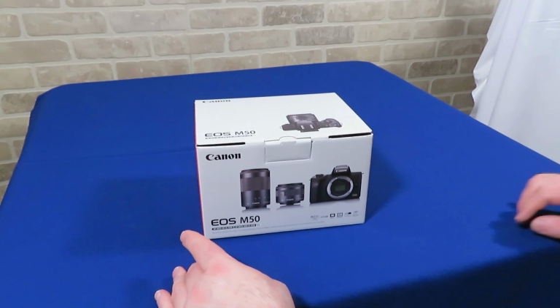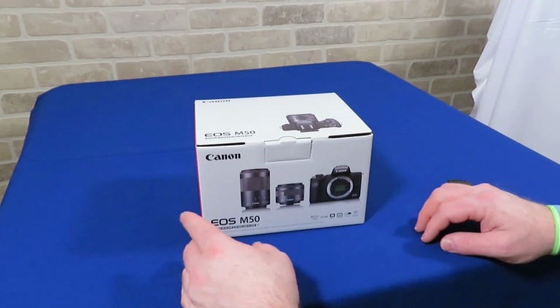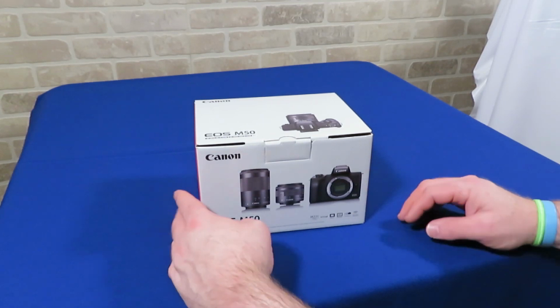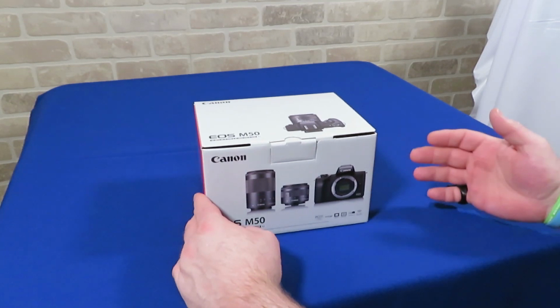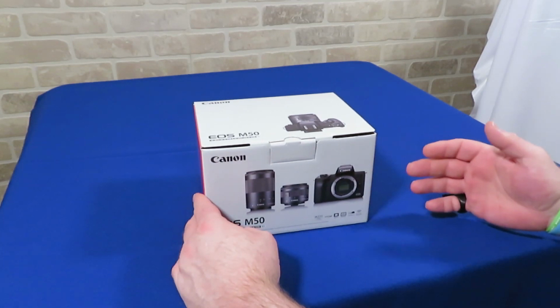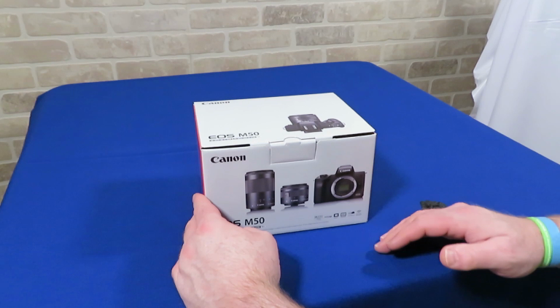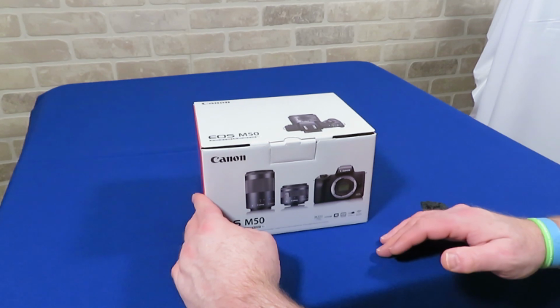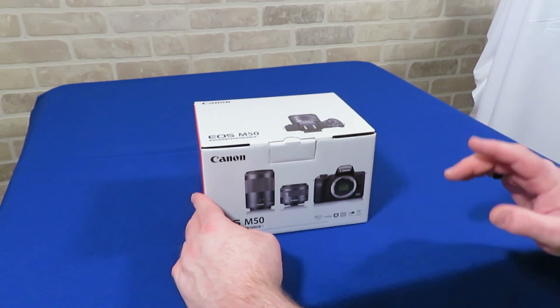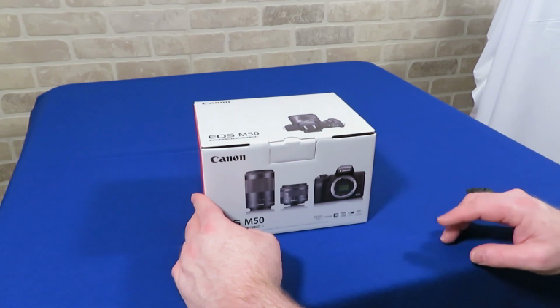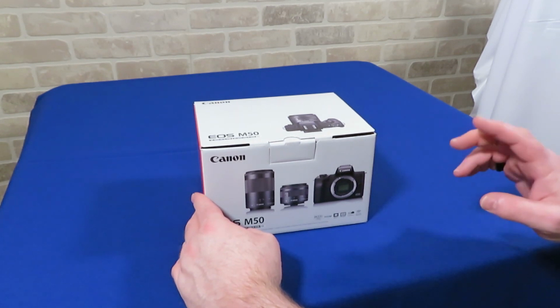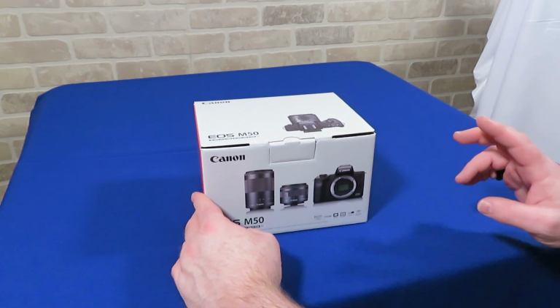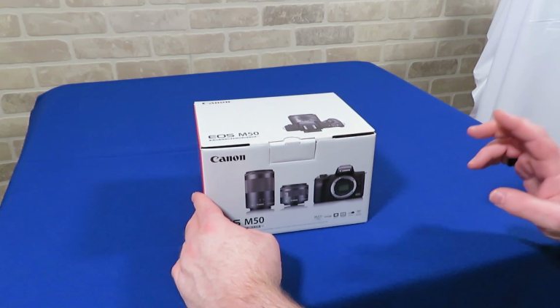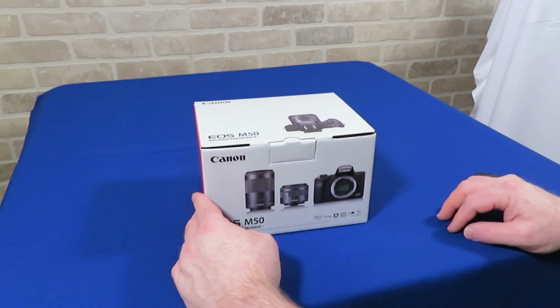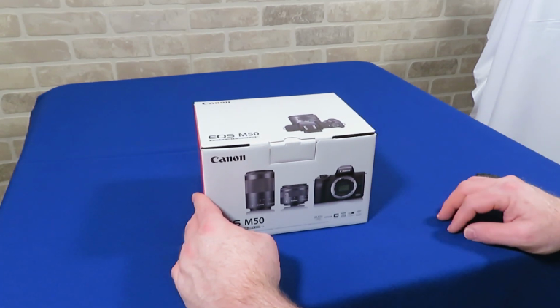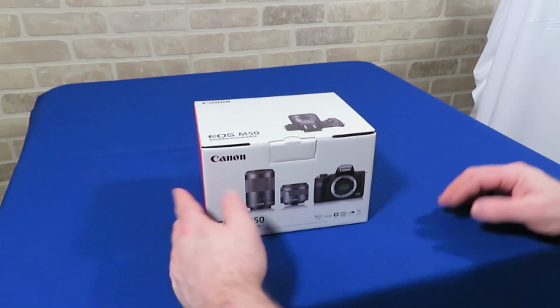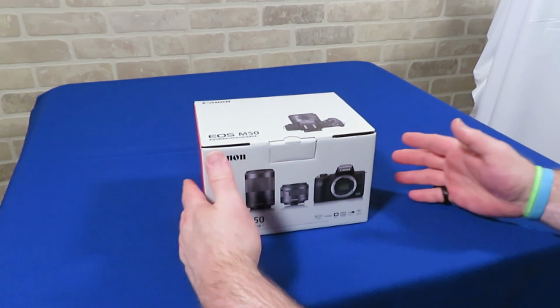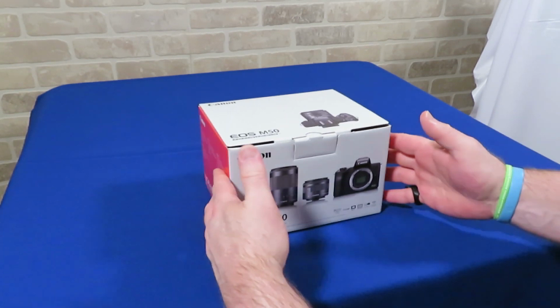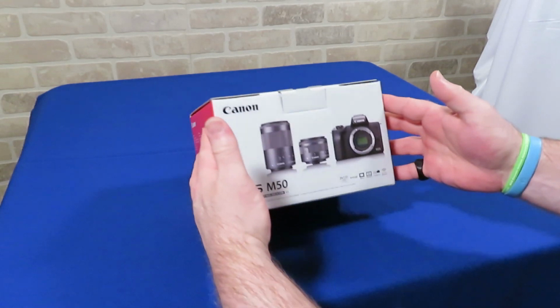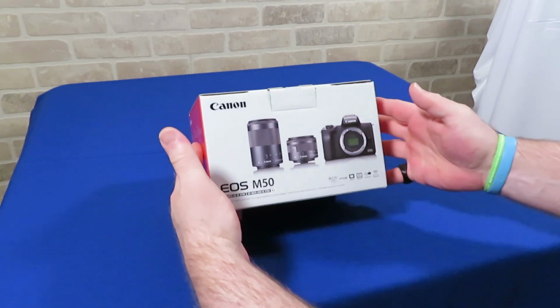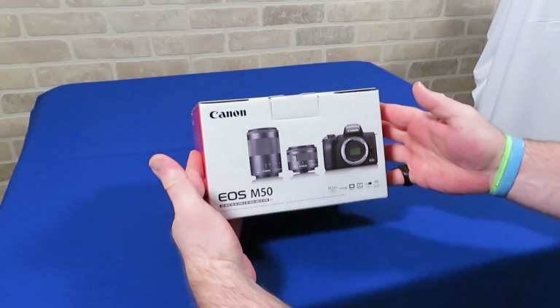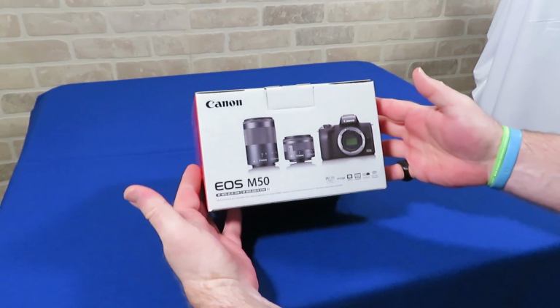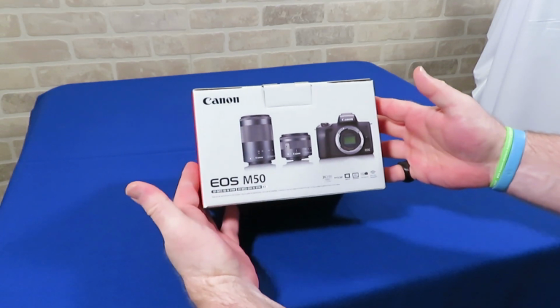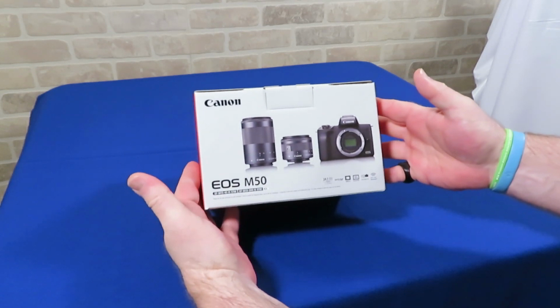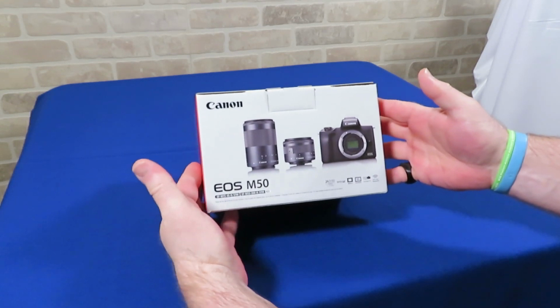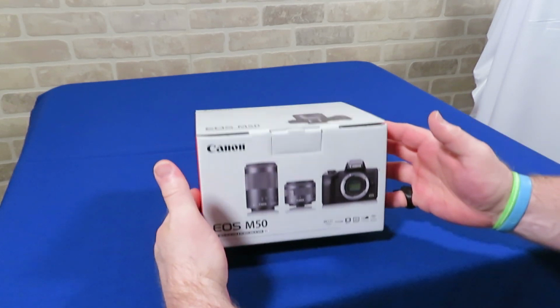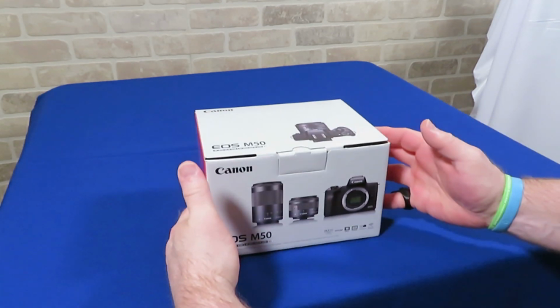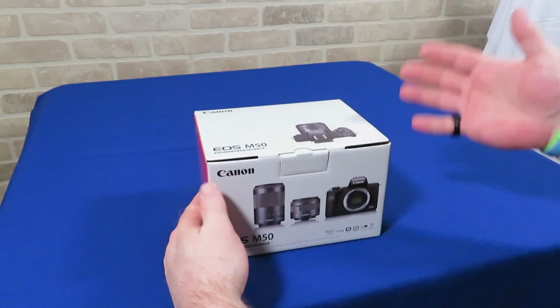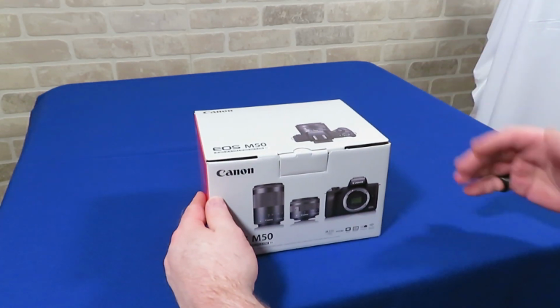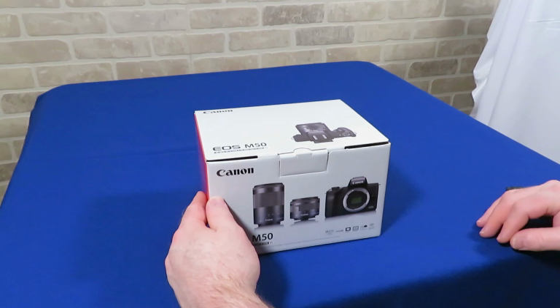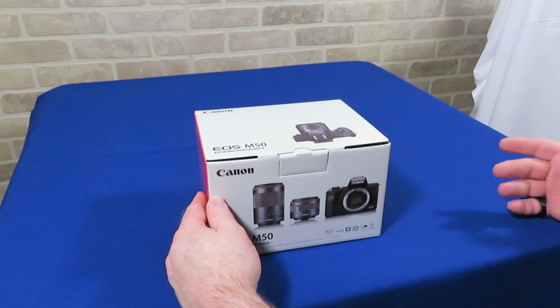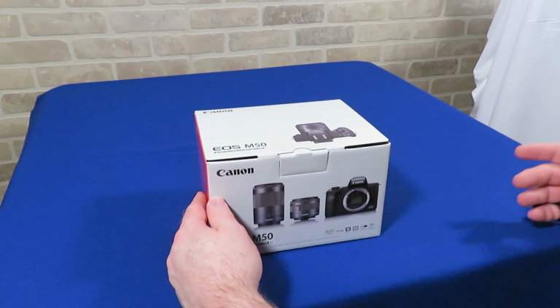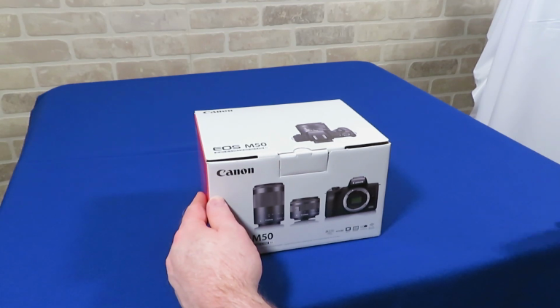I purchased my first digital camera in 2000. That camera had 2.4 megapixel resolution. In contrast, this Canon M50 has 24.1 megapixel resolution — 10 times that of my first digital camera.